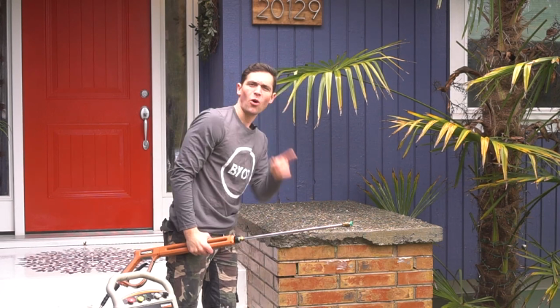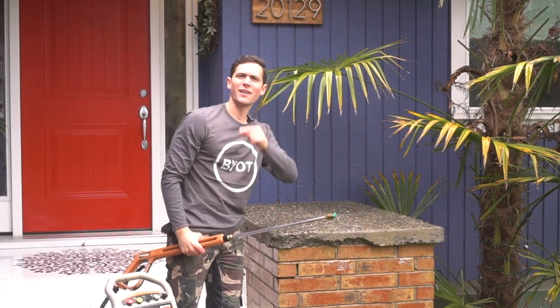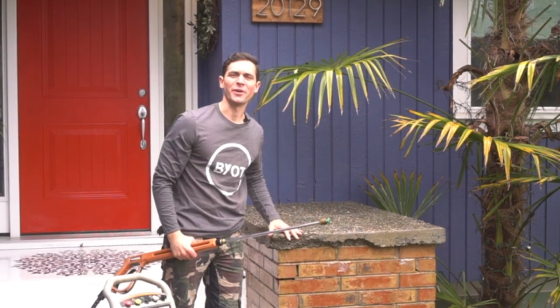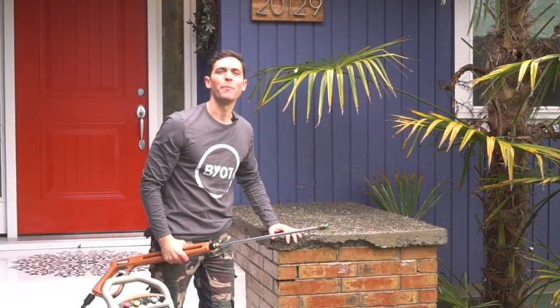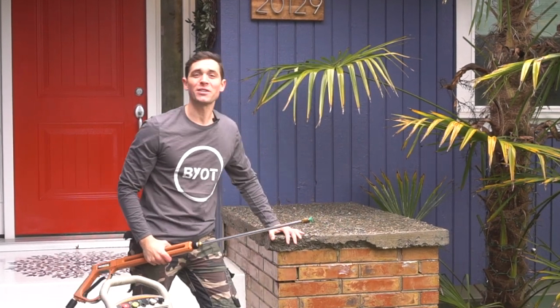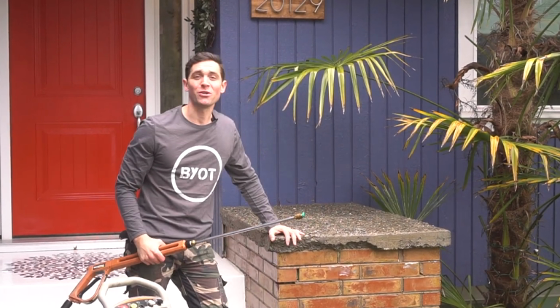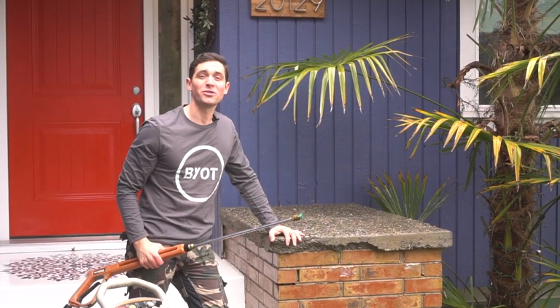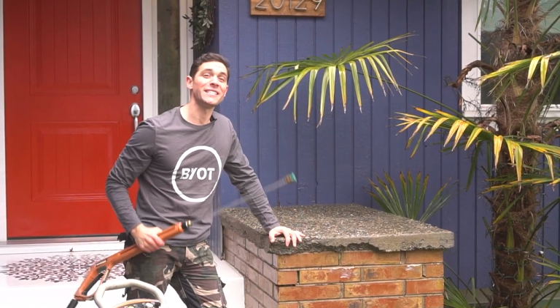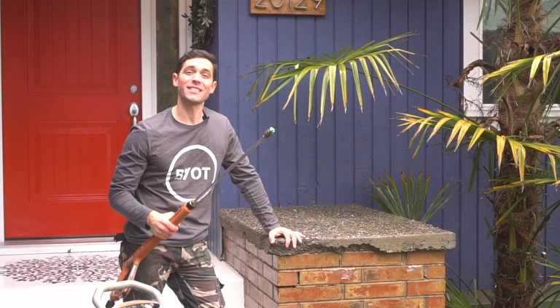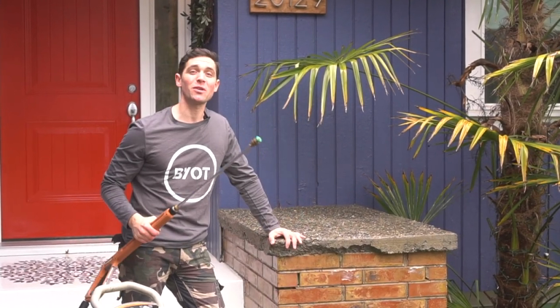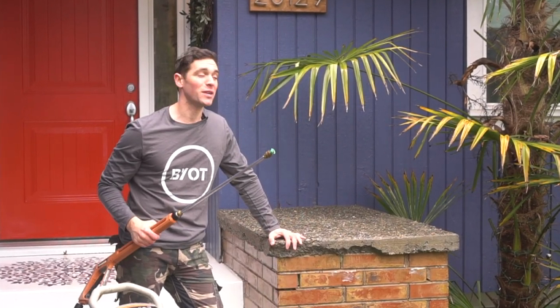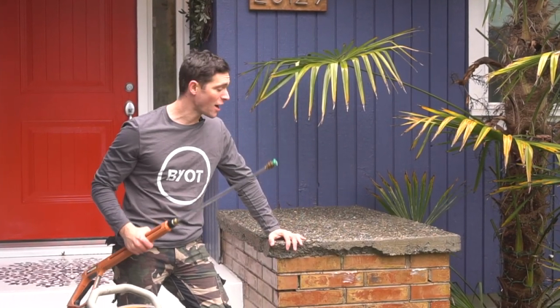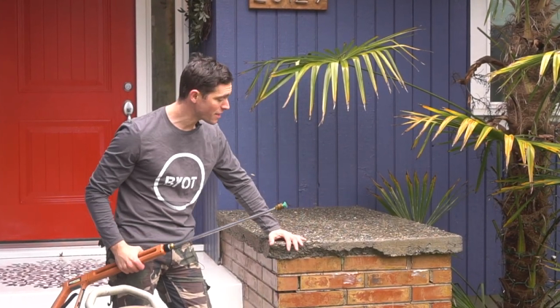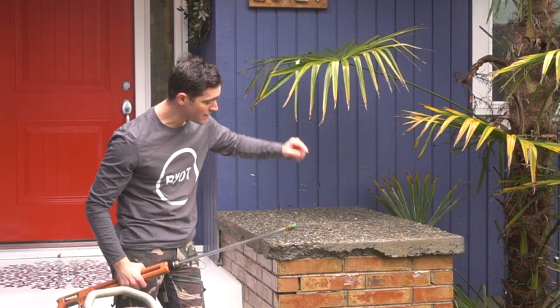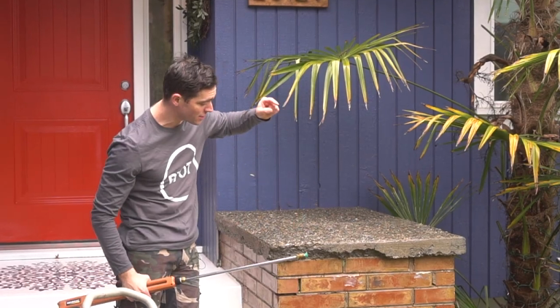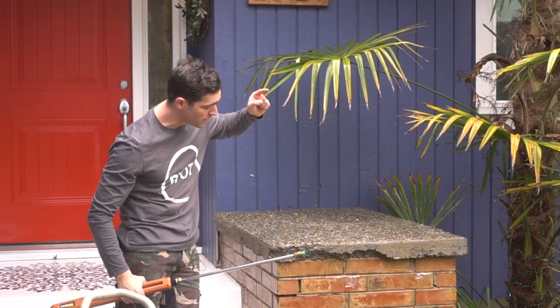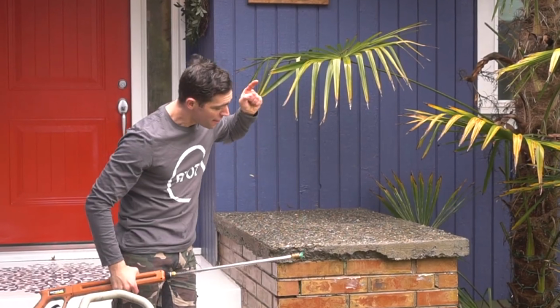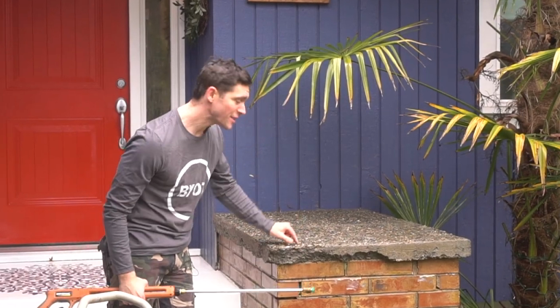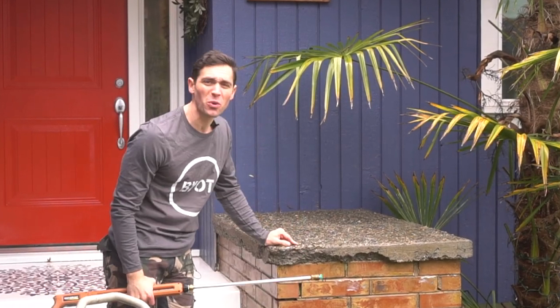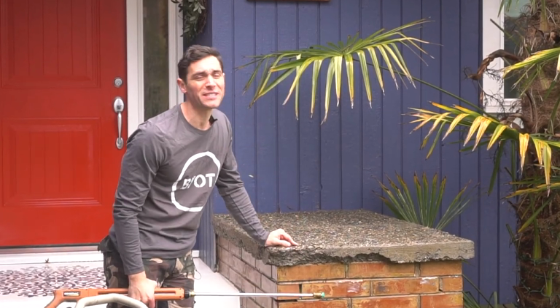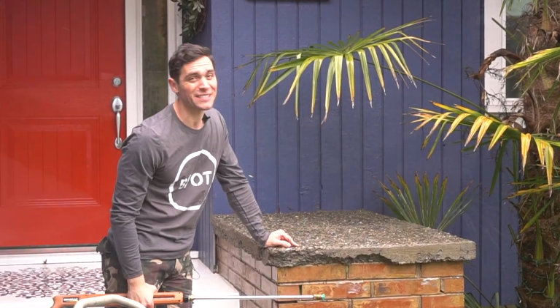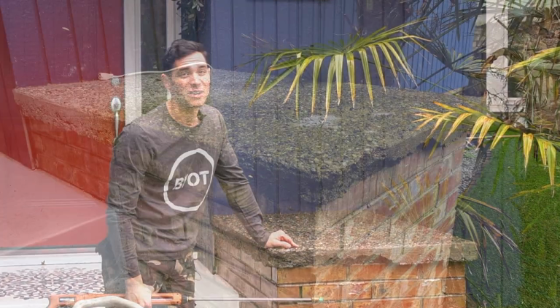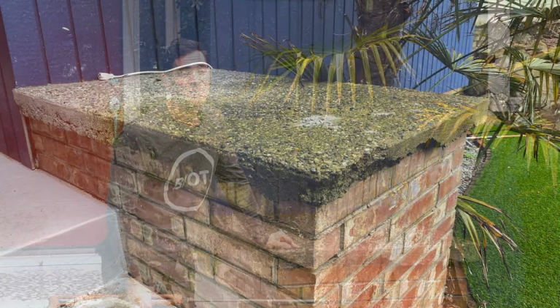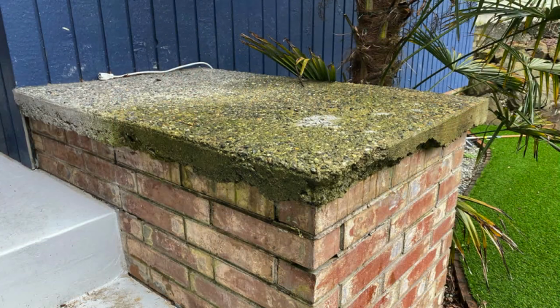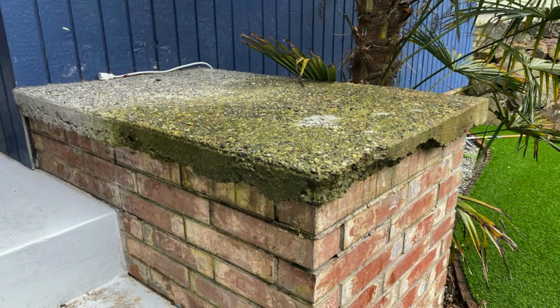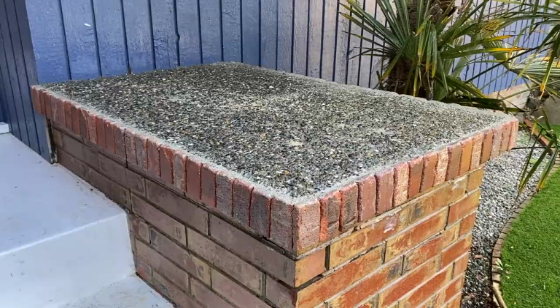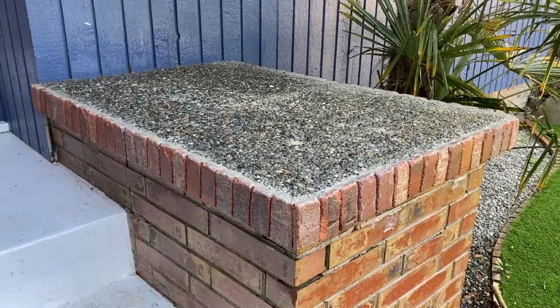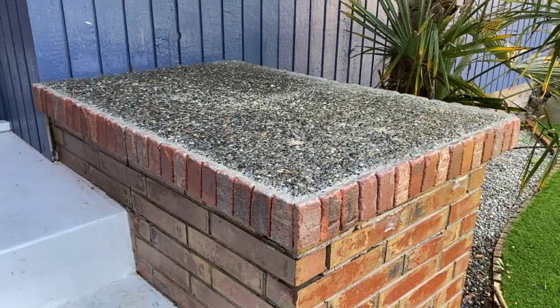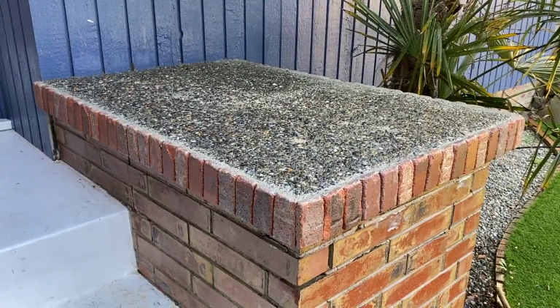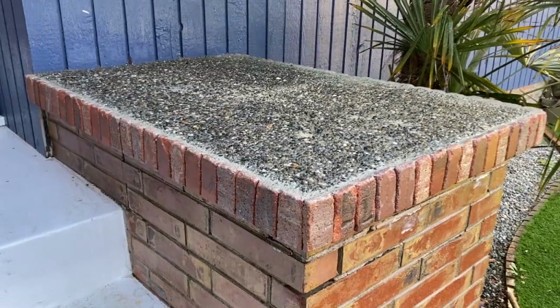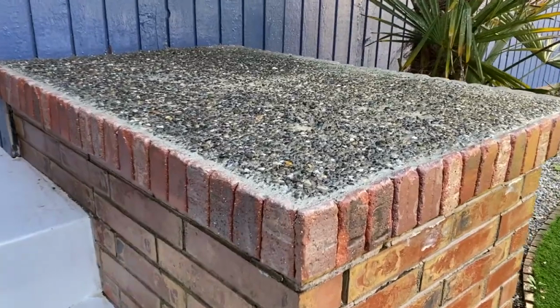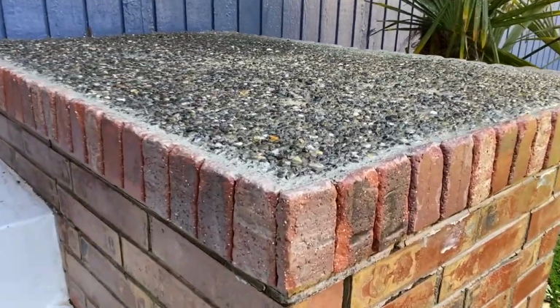Hello there, Brent here with Bring Your Own Tools. On today's episode, if you want to see how we completely transform this old disgusting concrete pad from this to this, keep watching.